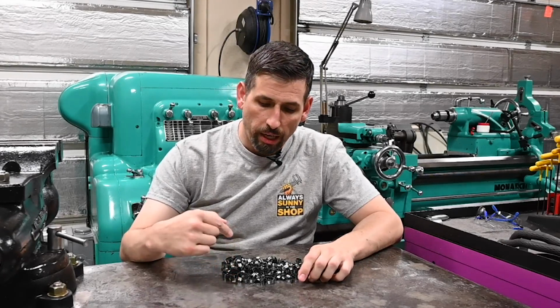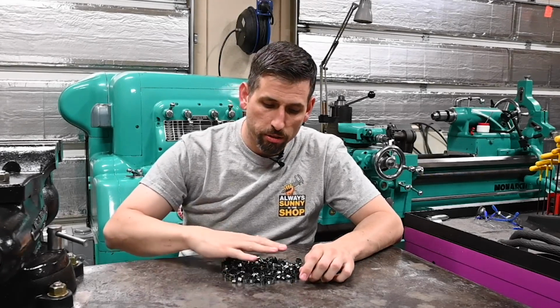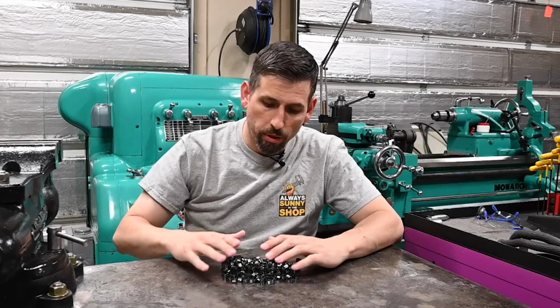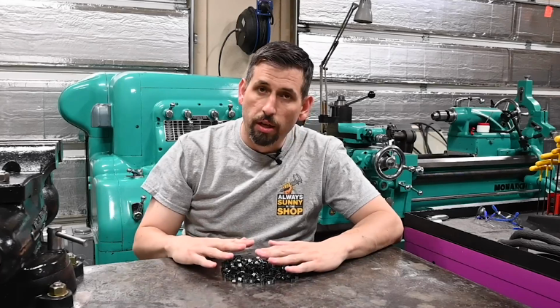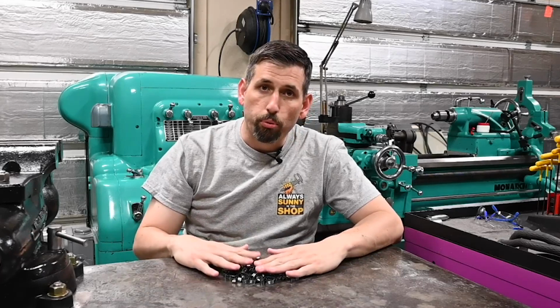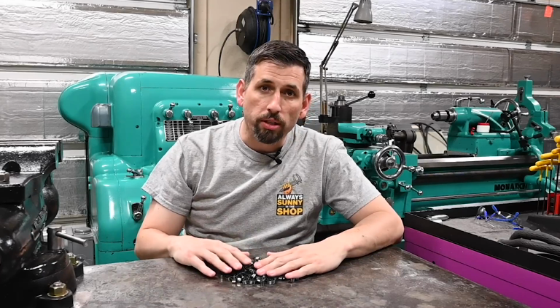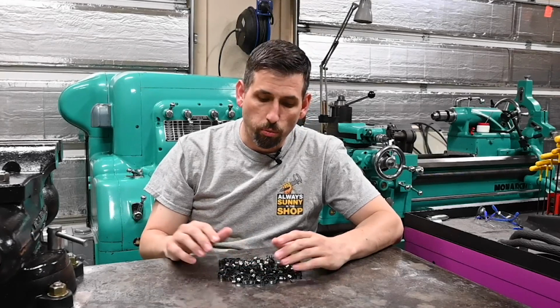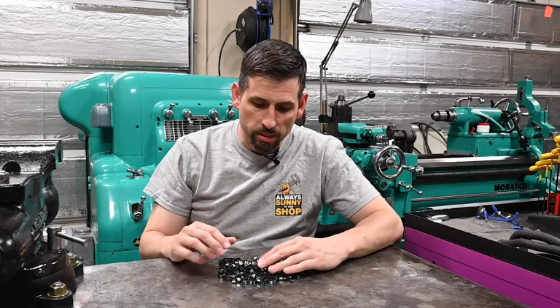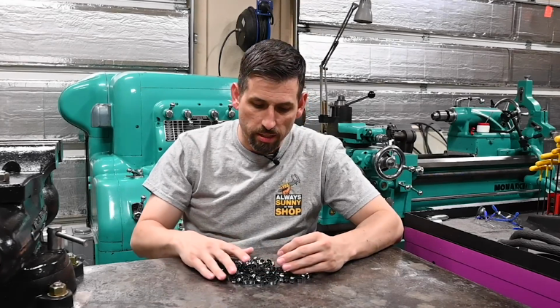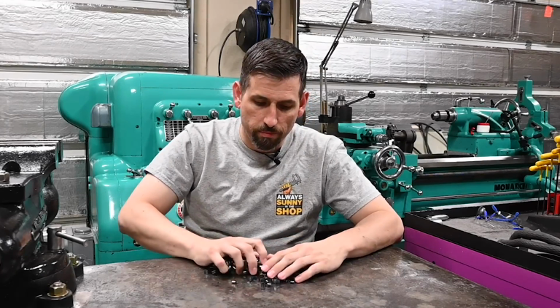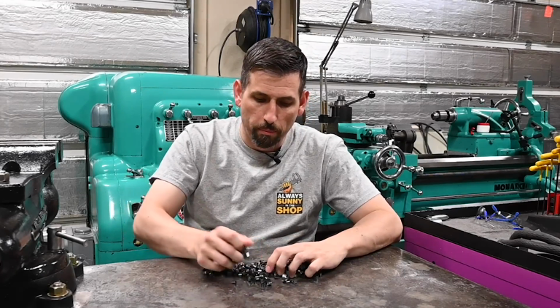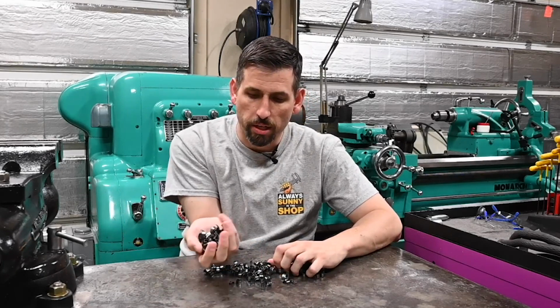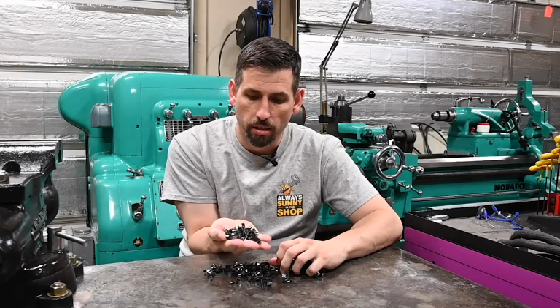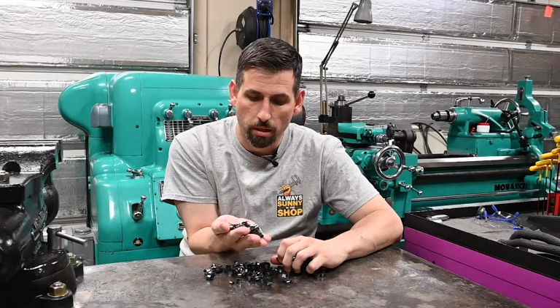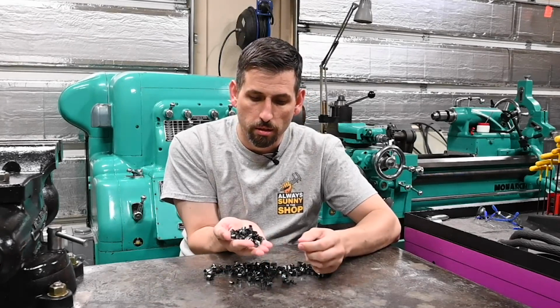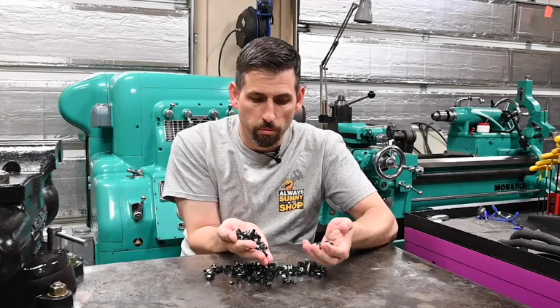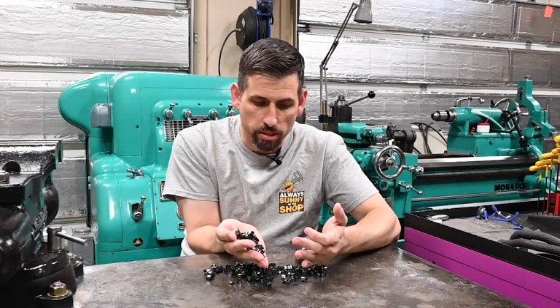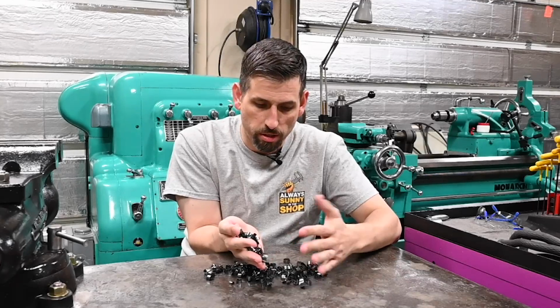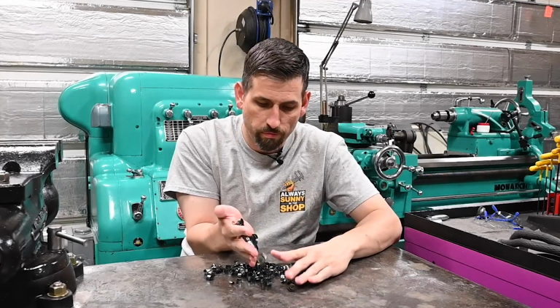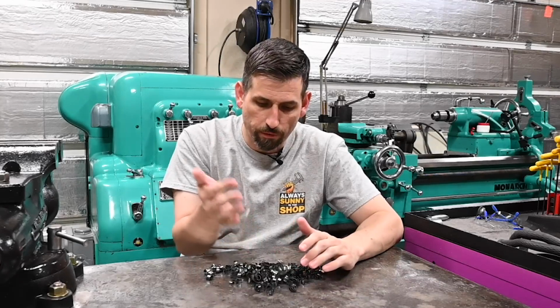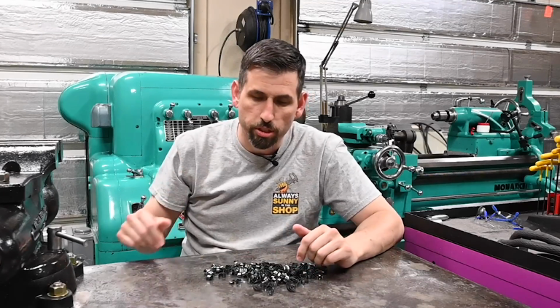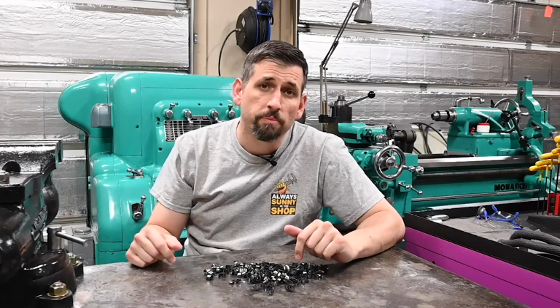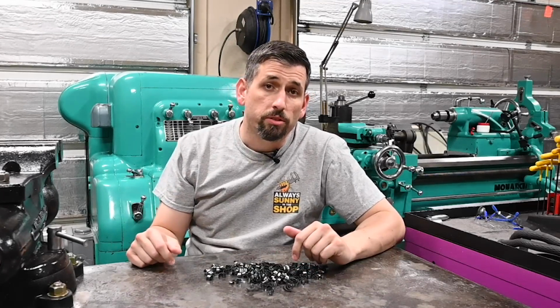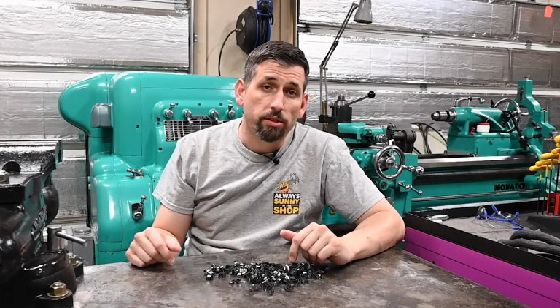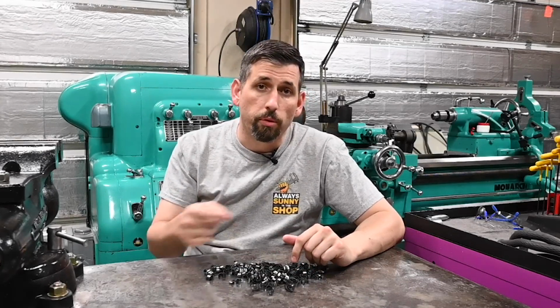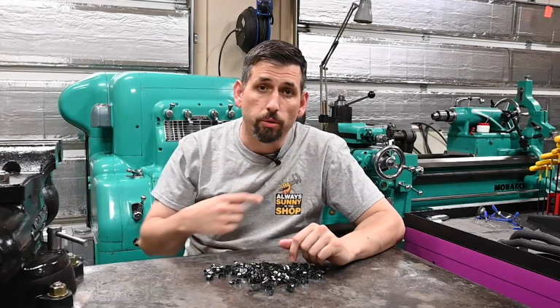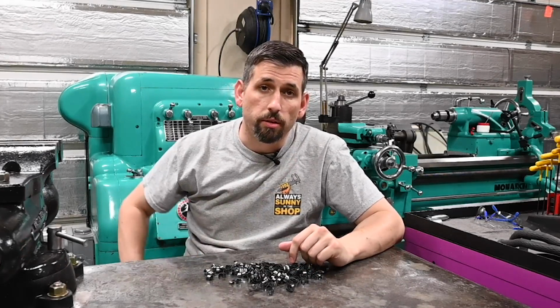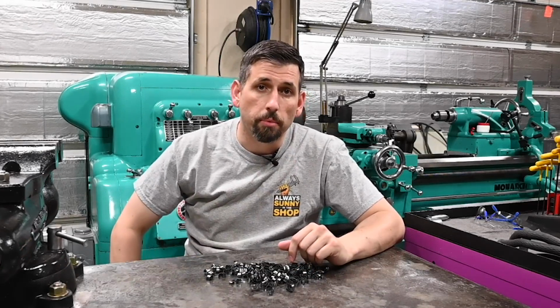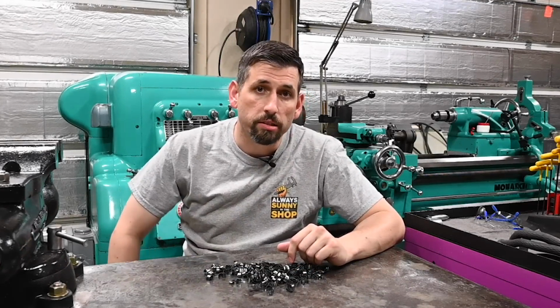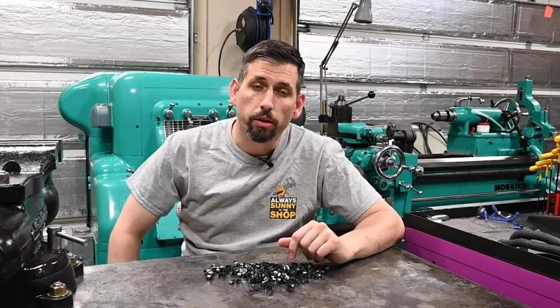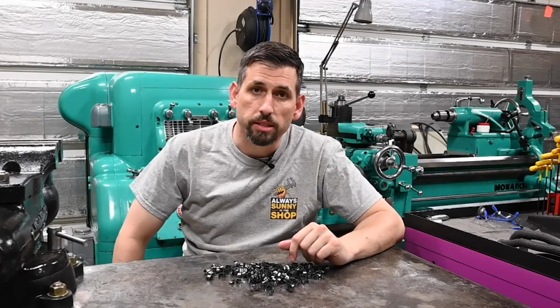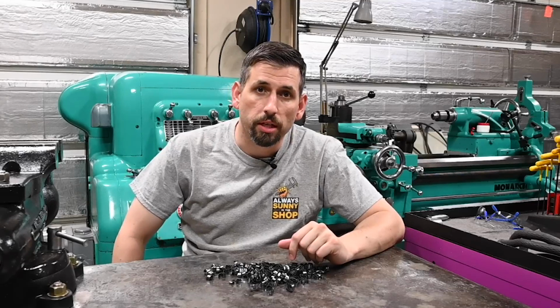Here are some of the pre-project workings that I've been messing with, which you can see are some fairly hefty little chips. So that's one thing we're going to do — make some heavy cuts on the Monarch and see how it does.